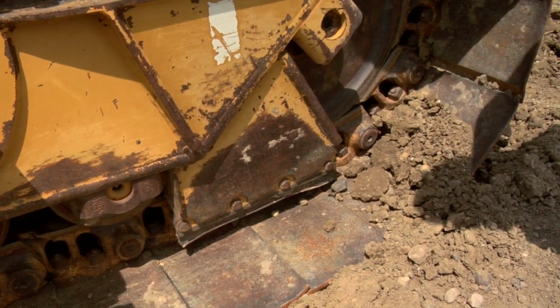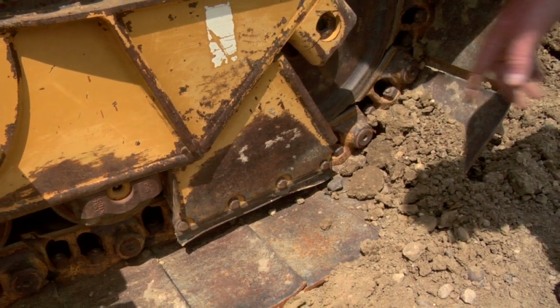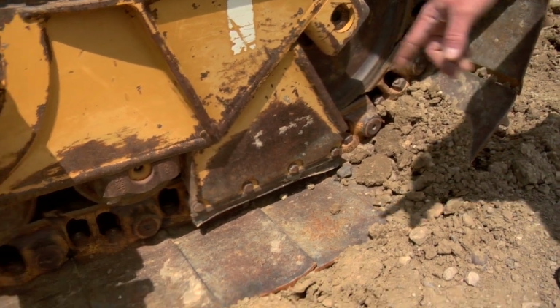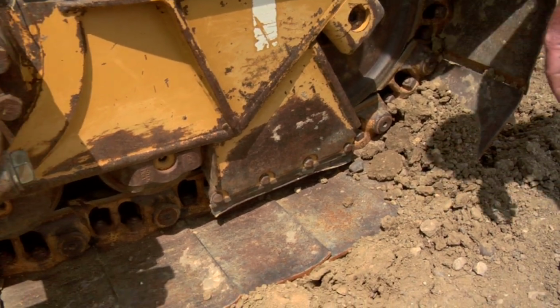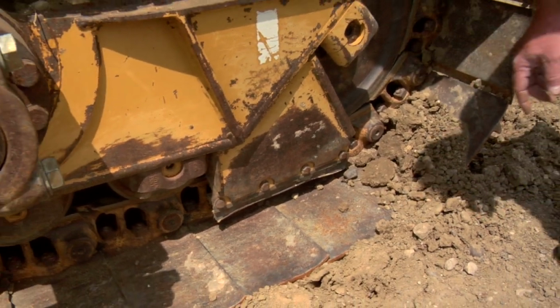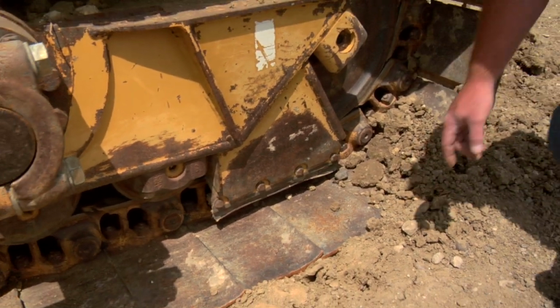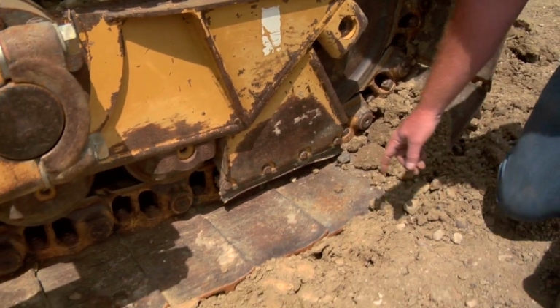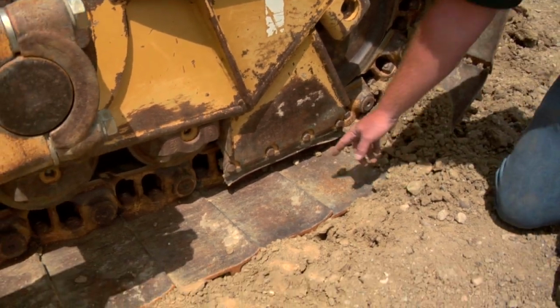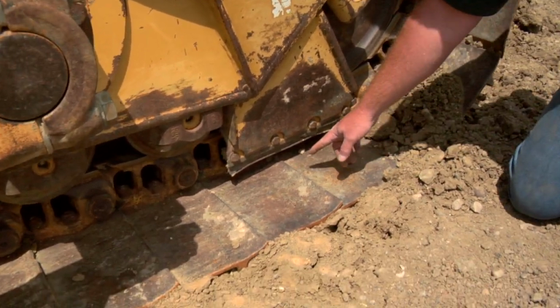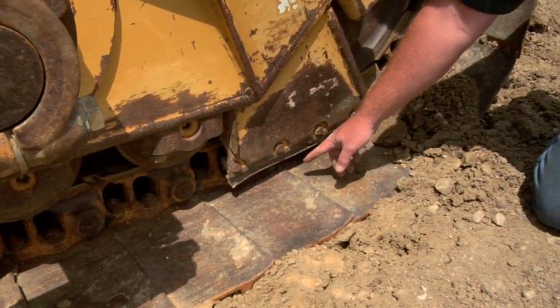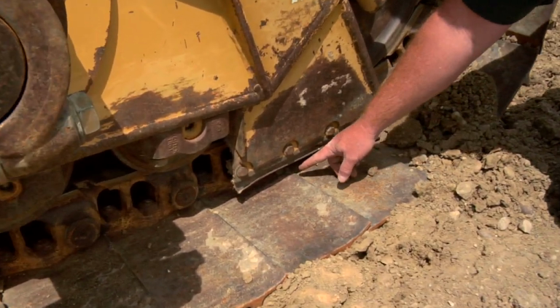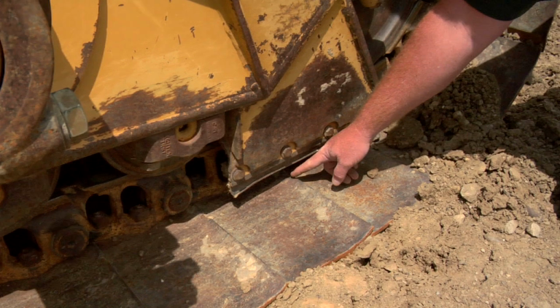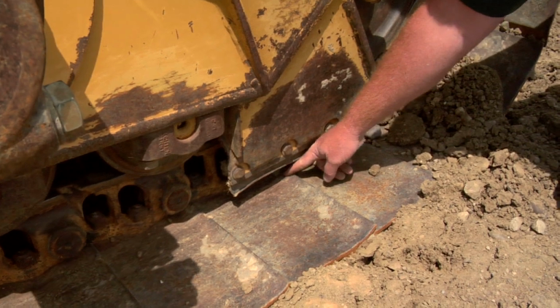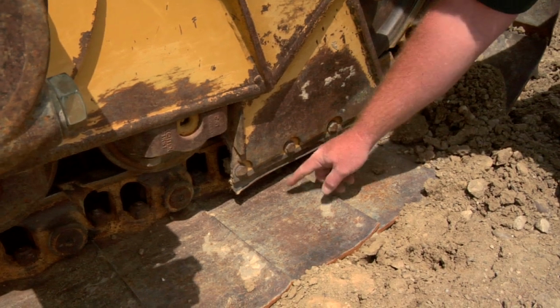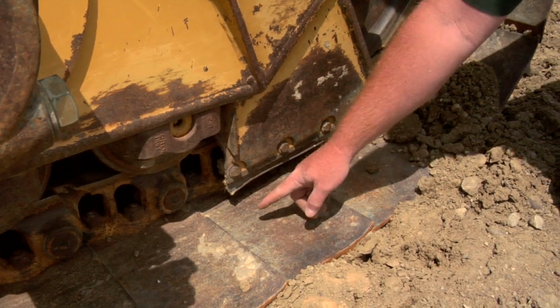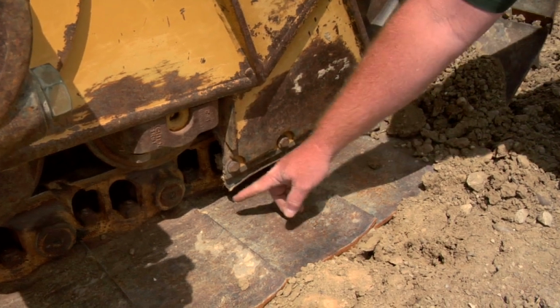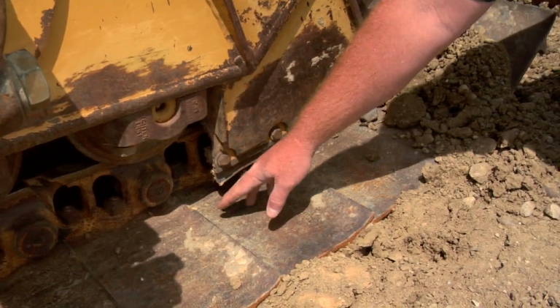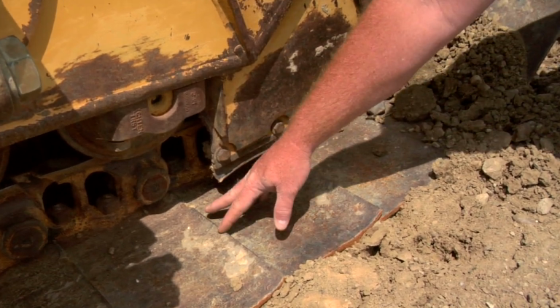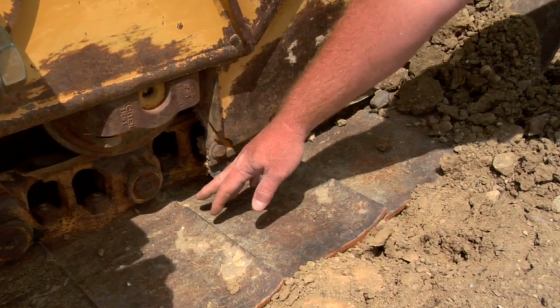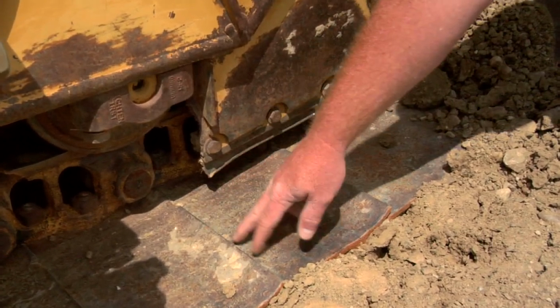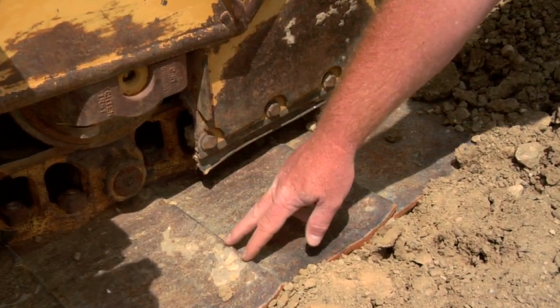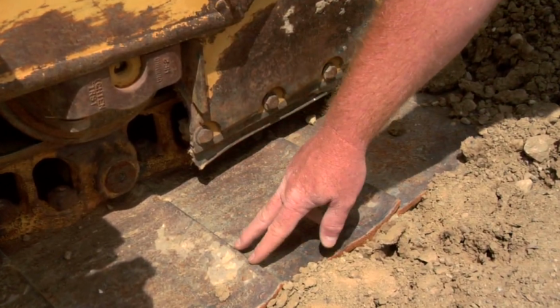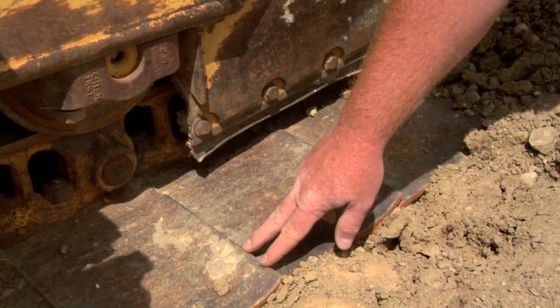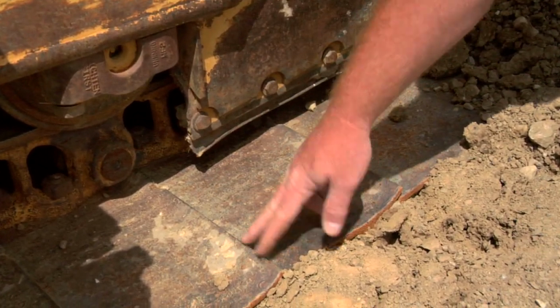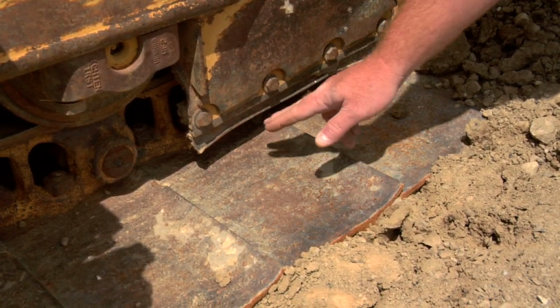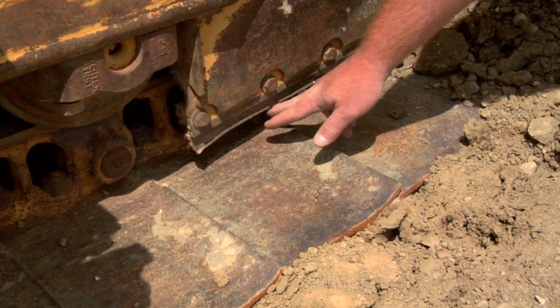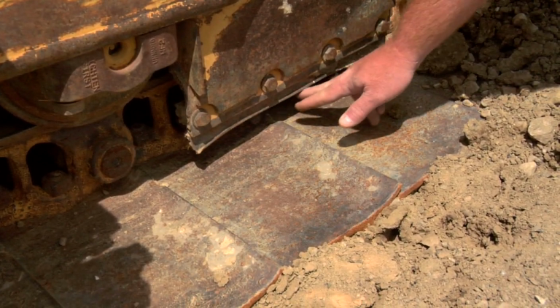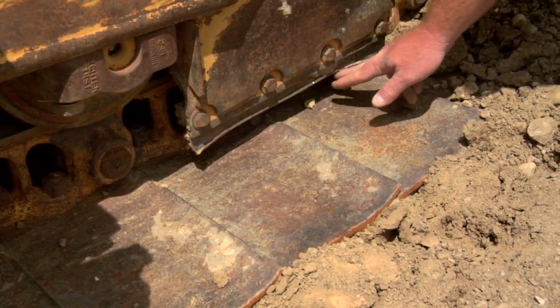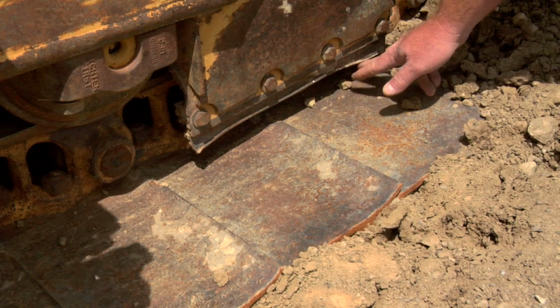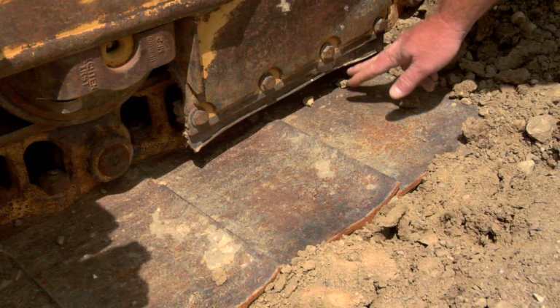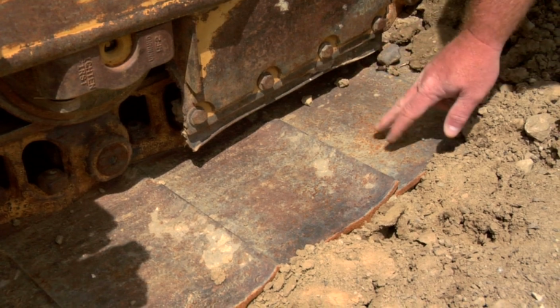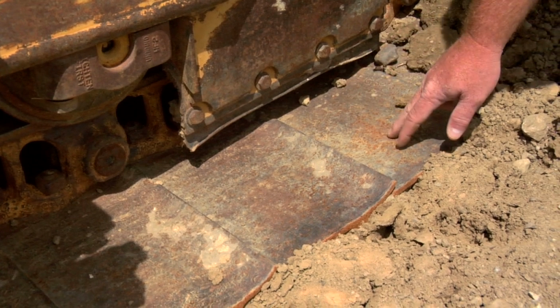We also want to take a look at these track pads. As you can see, these have a little backbending going on. That means that this track pad has actually been striking this rear guard.